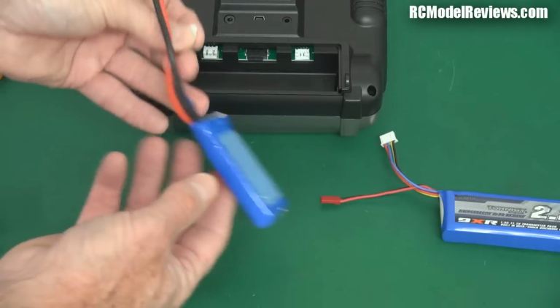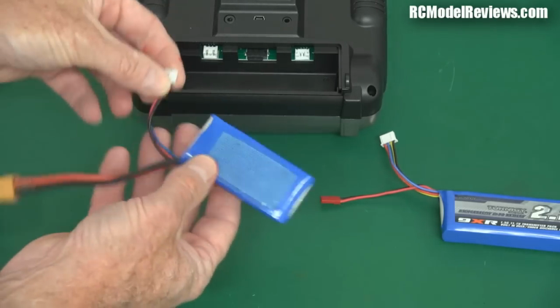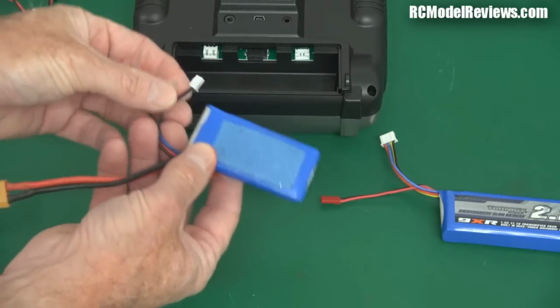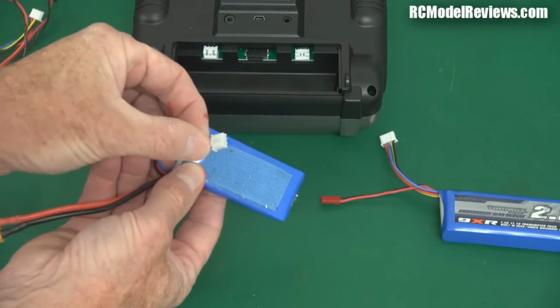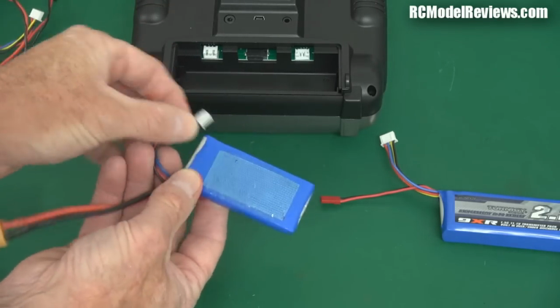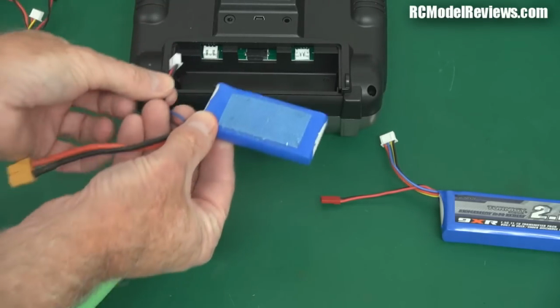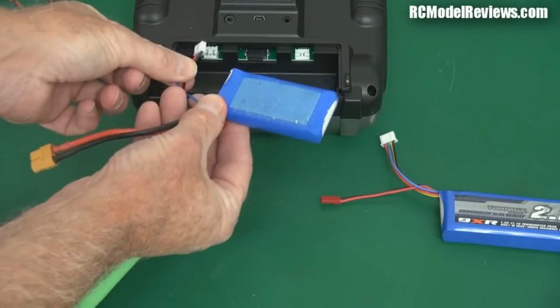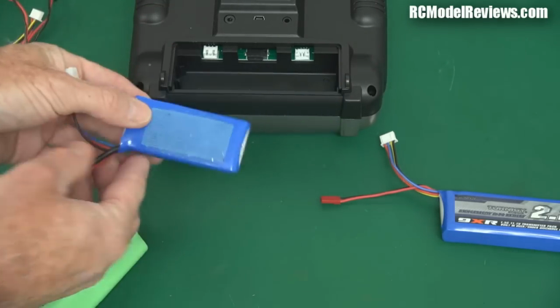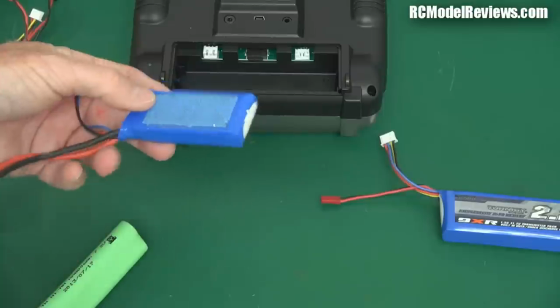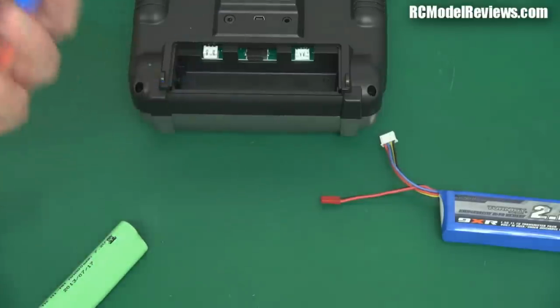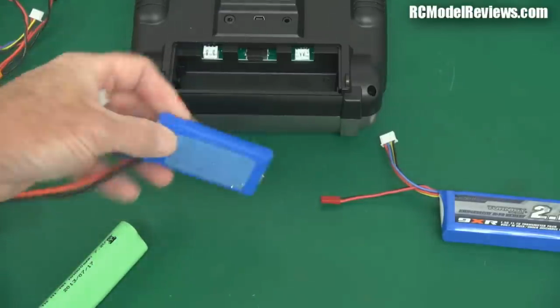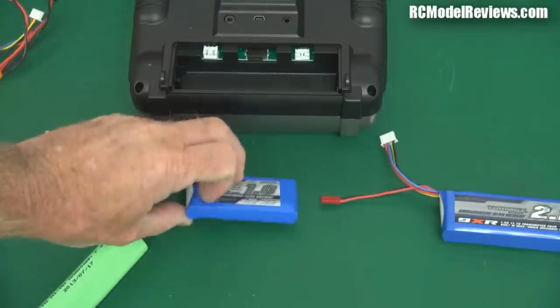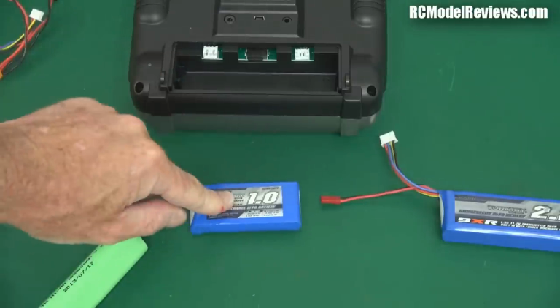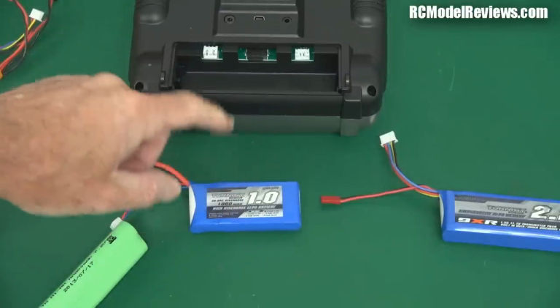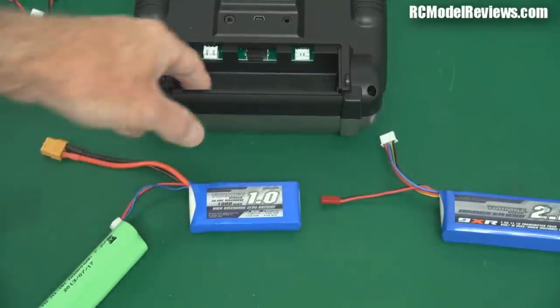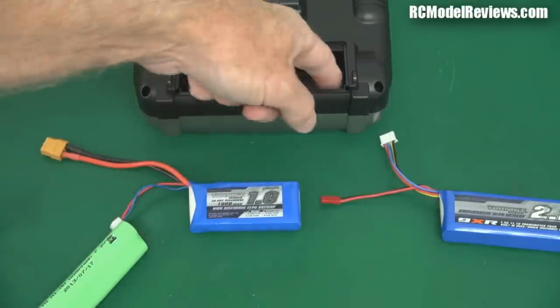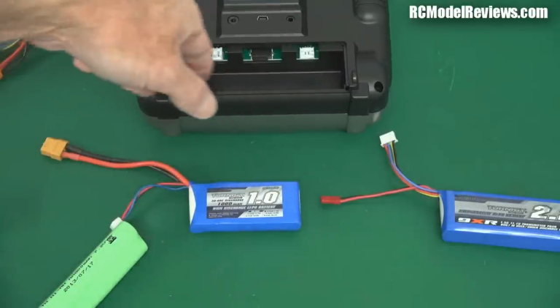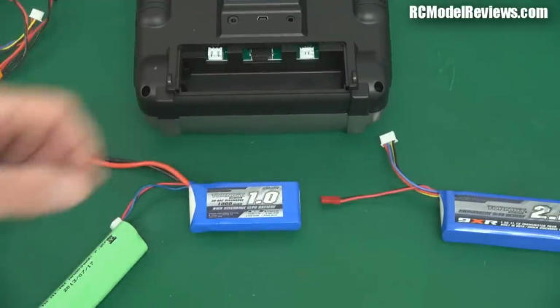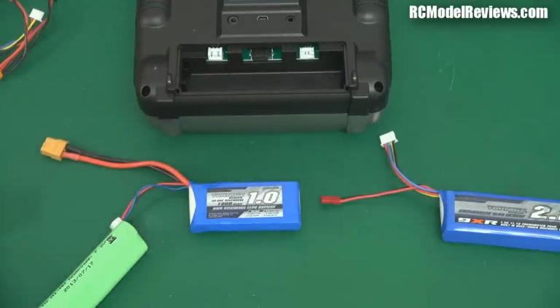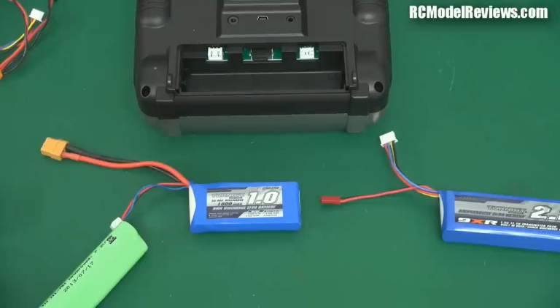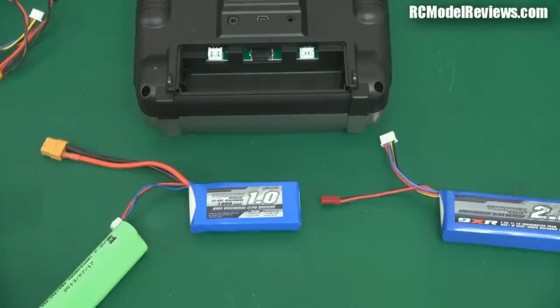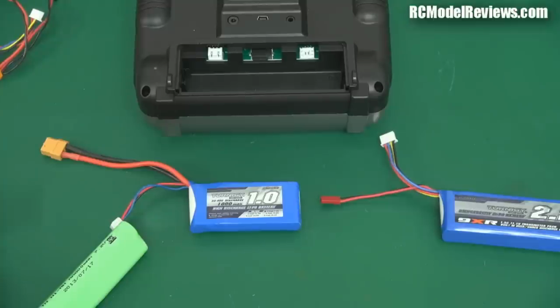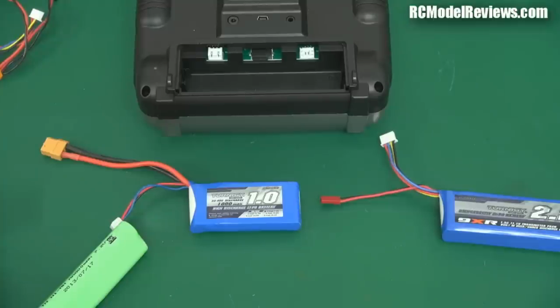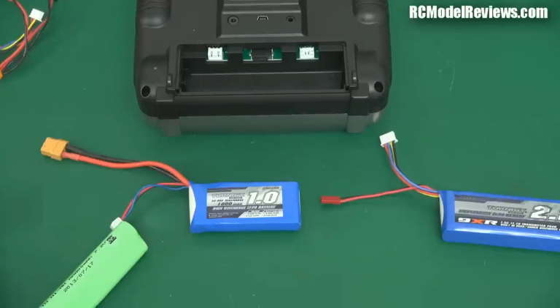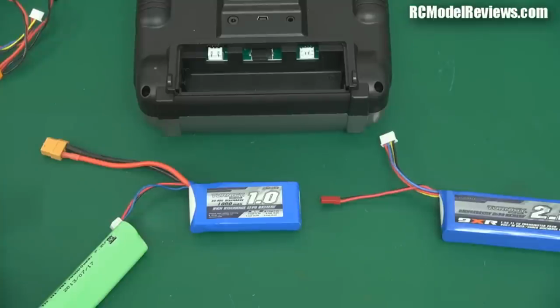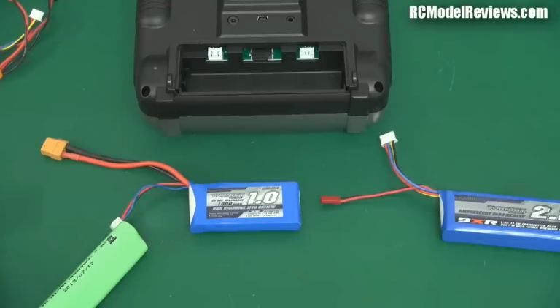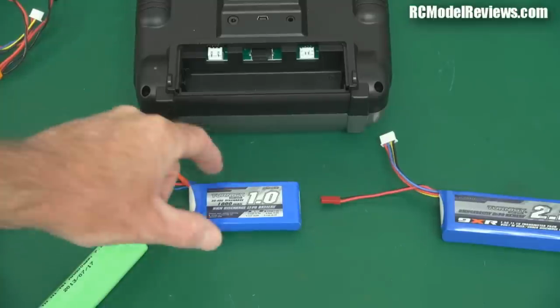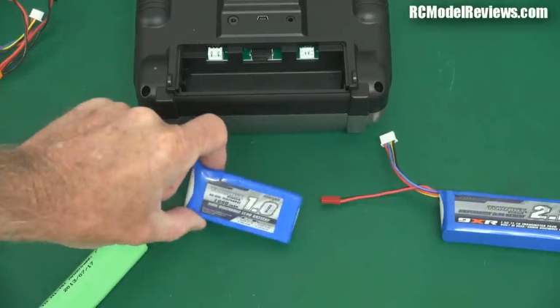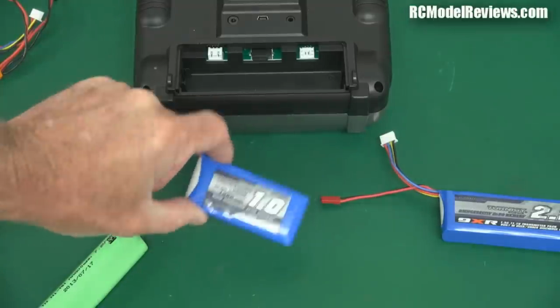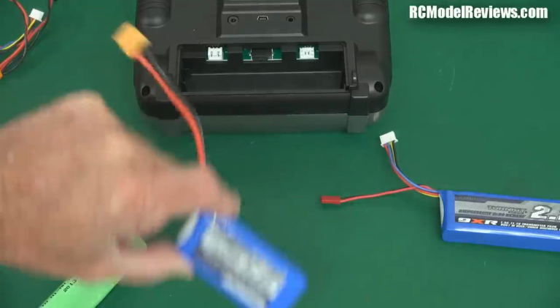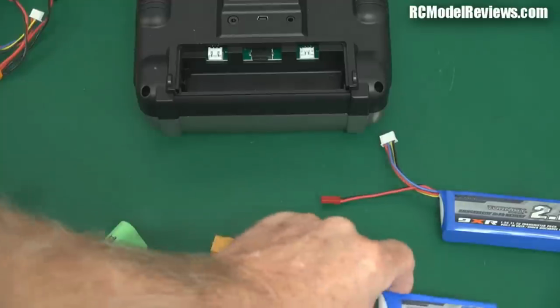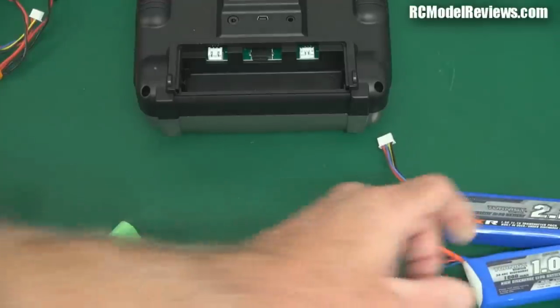So you can actually just plug in the two cell LiPo using the same connector — you don't have to do any wiring; it comes with this connector fitted. Just plug it in there and you're away. So simple, so easy. A two cell LiPo pack will work in there — it's probably the simplest upgrade, but it's not the one I'd recommend because... LiPos, I don't like them much.